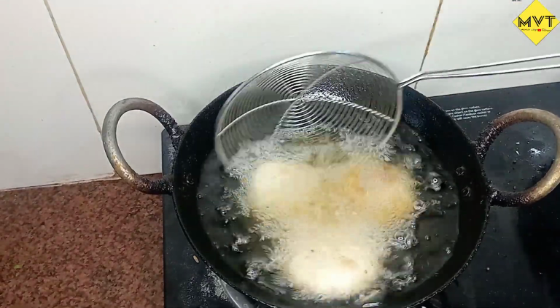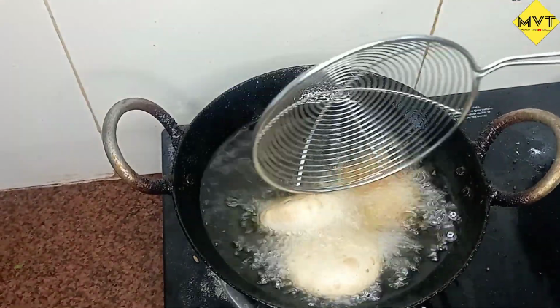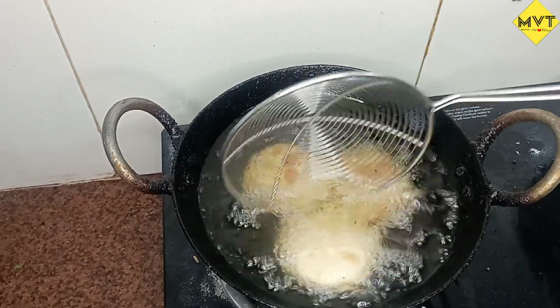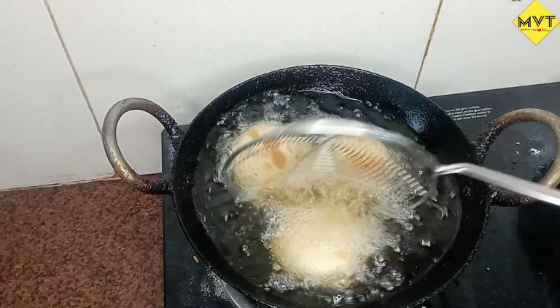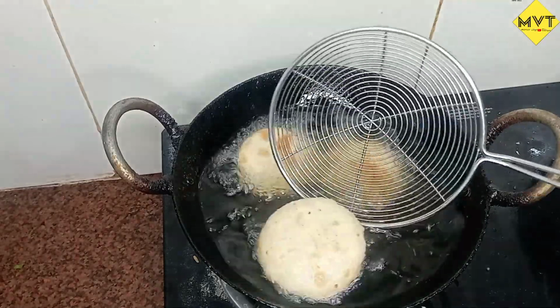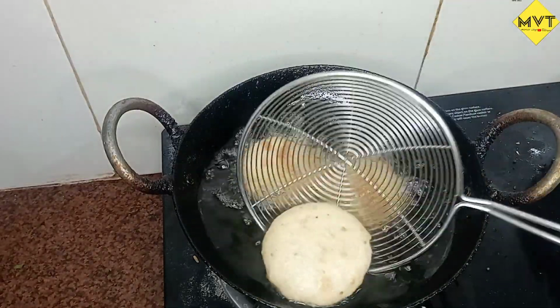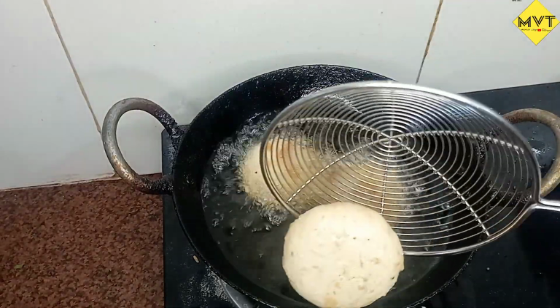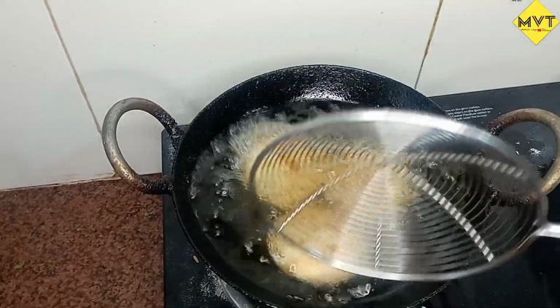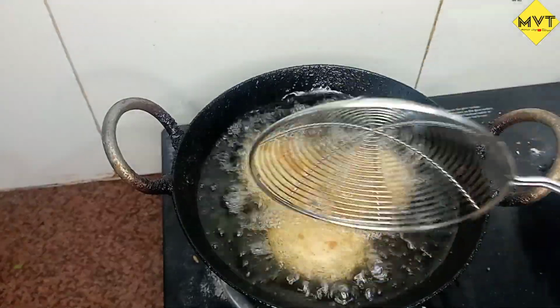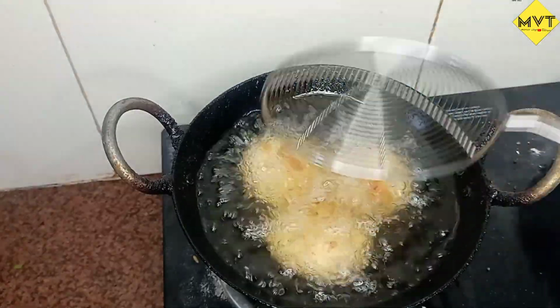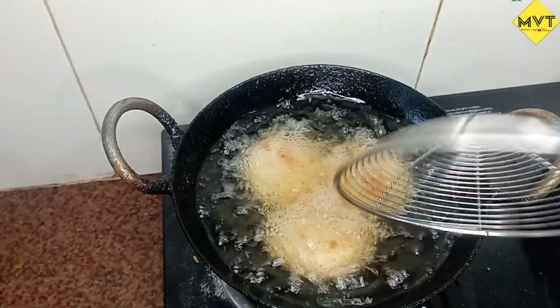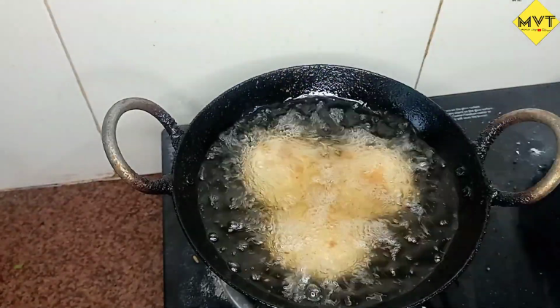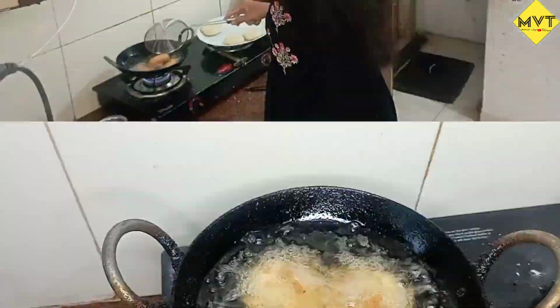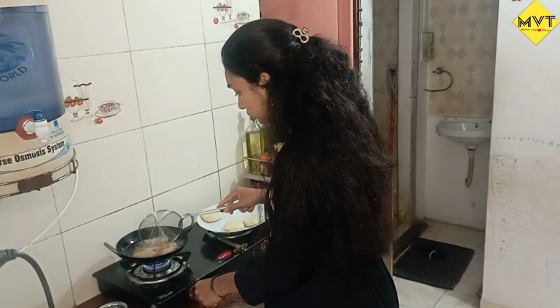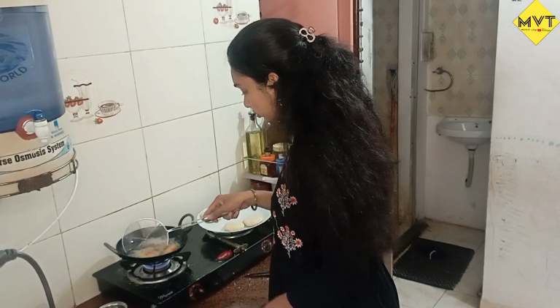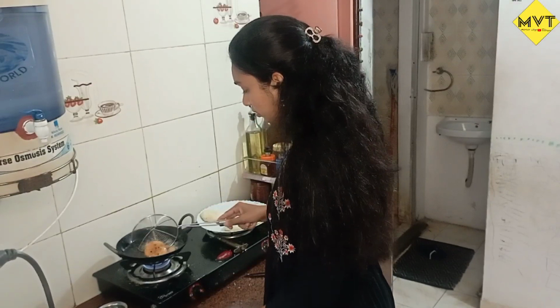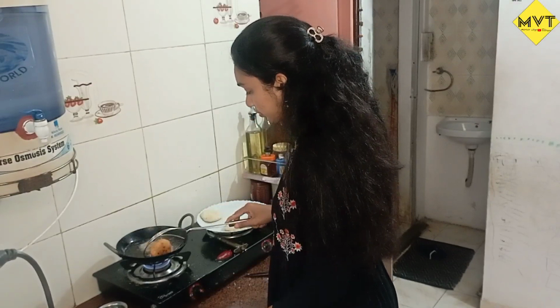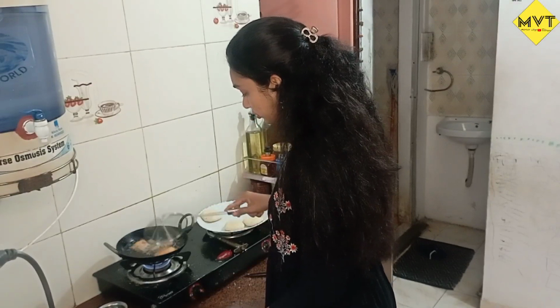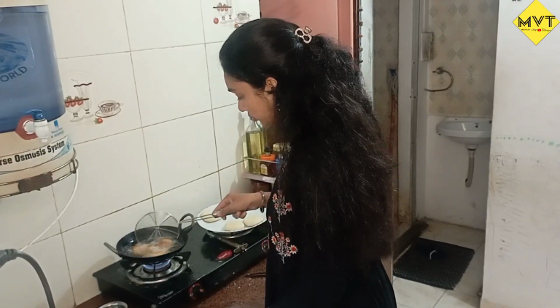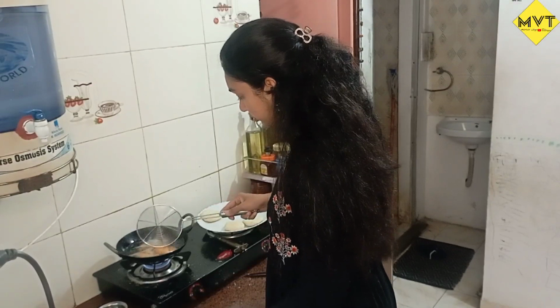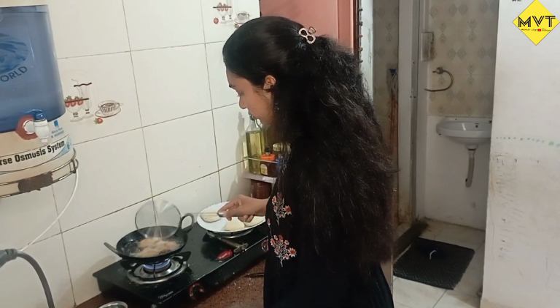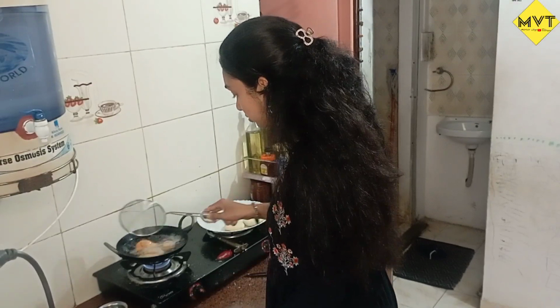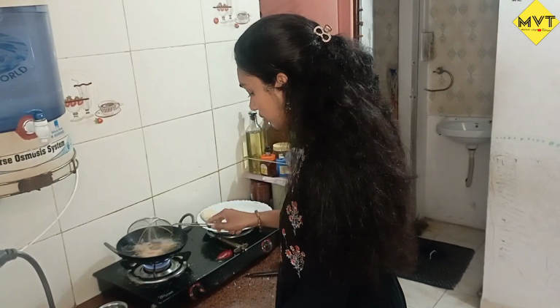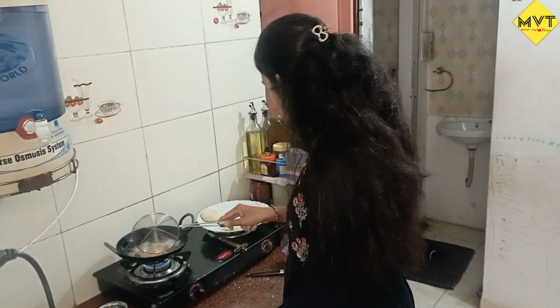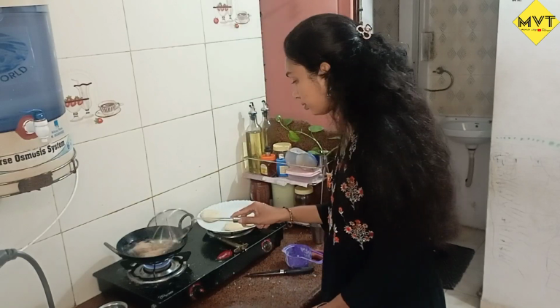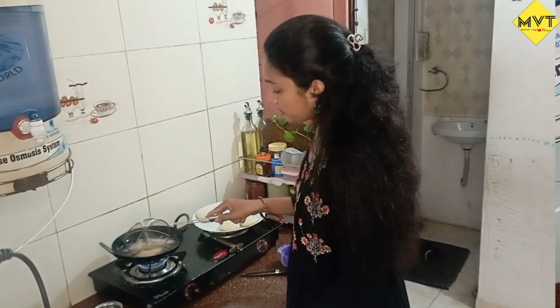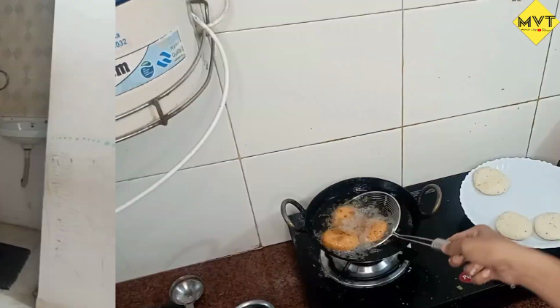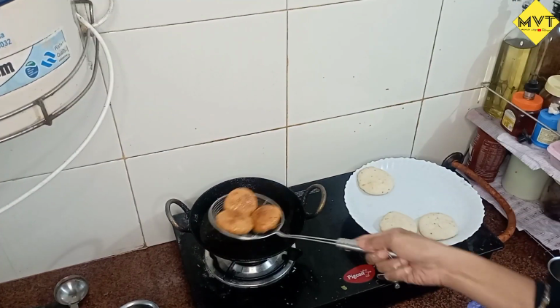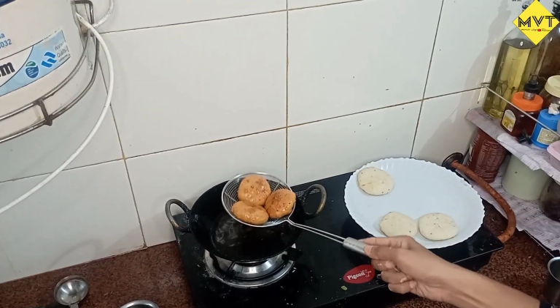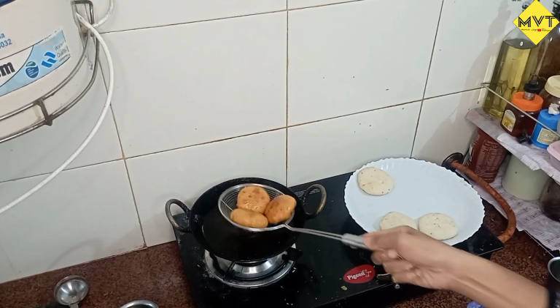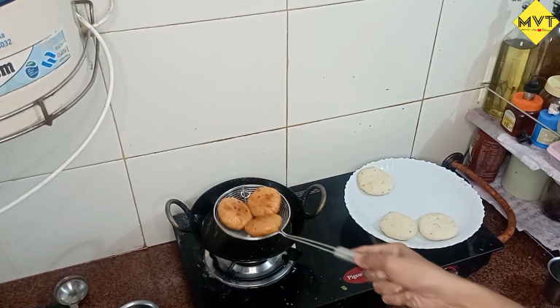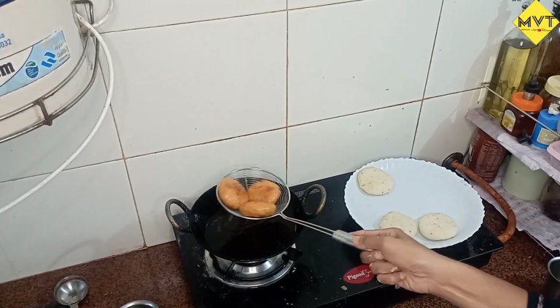I will fry the oil in the stove. I will try the oil in the stove. I will give that oil and try to keep it from the stove.